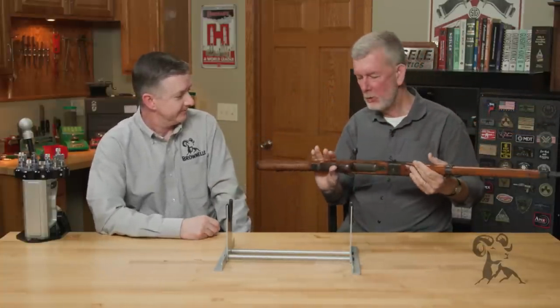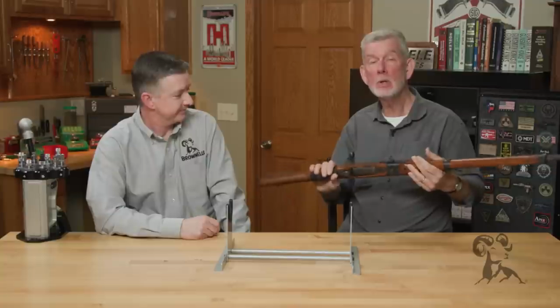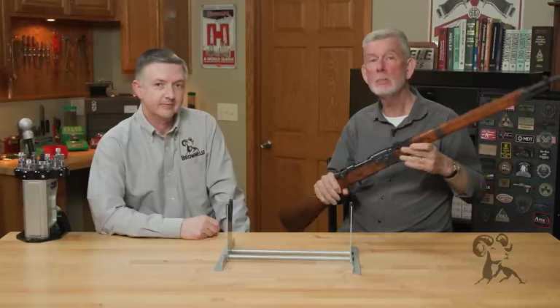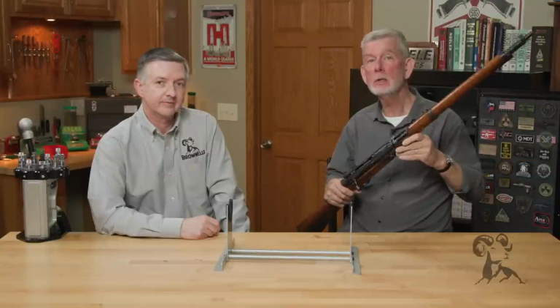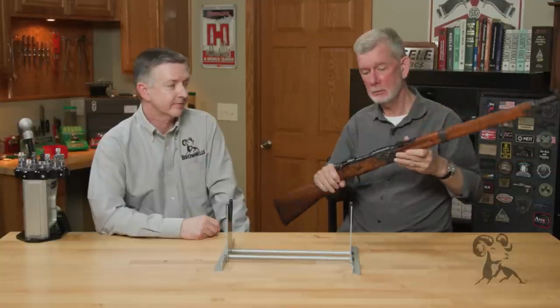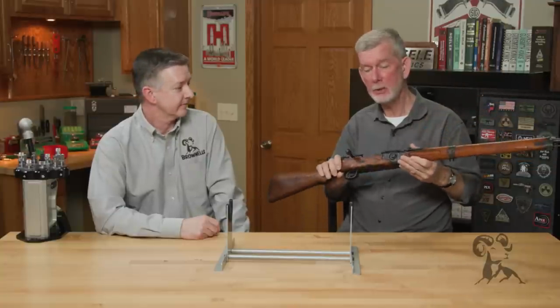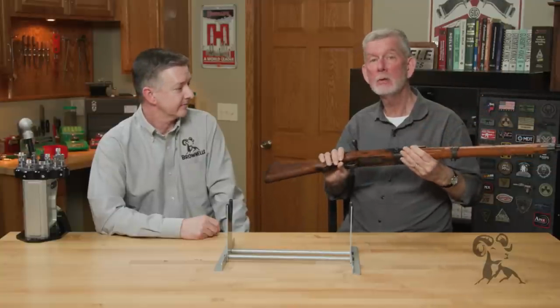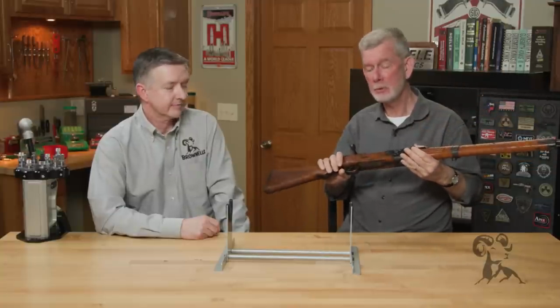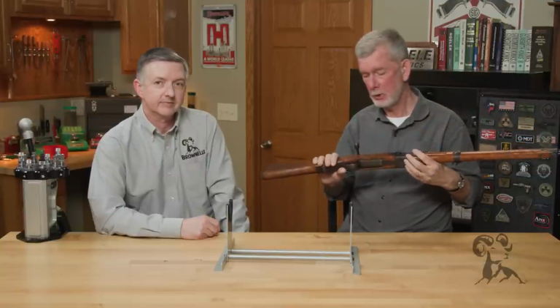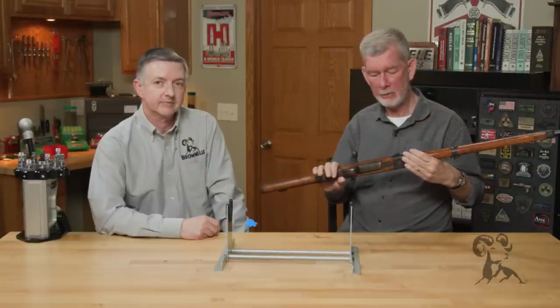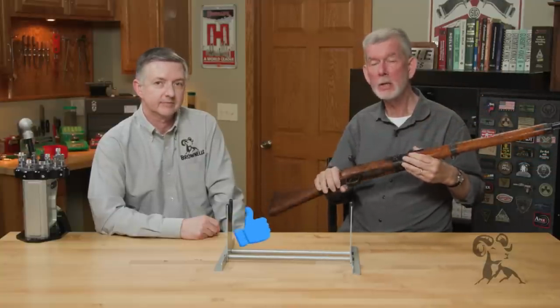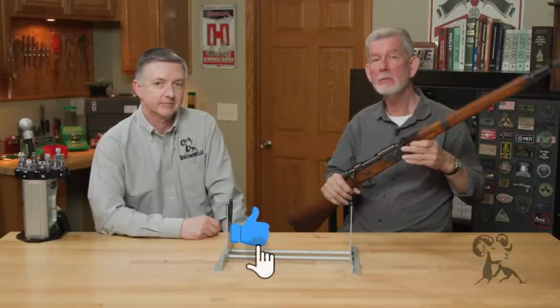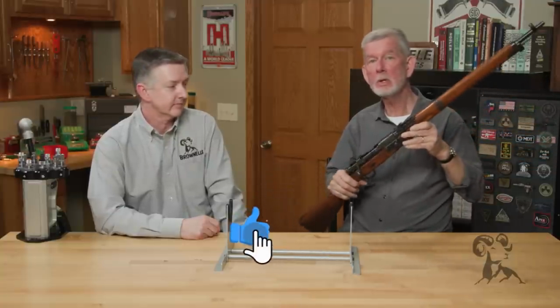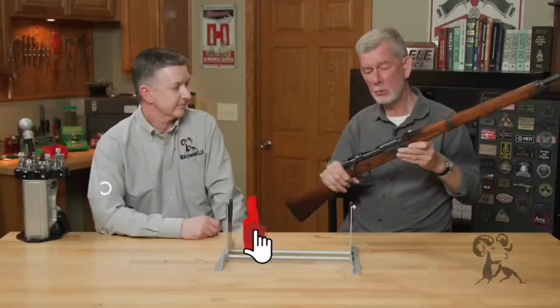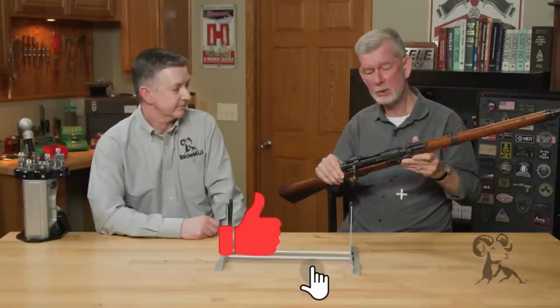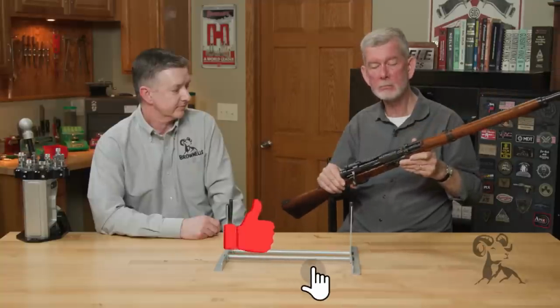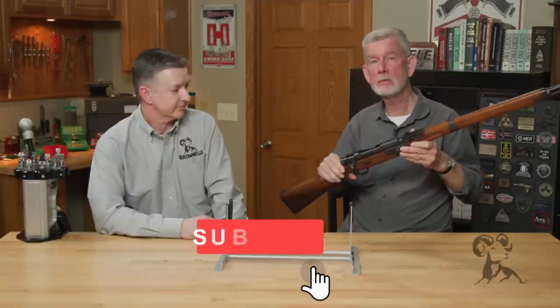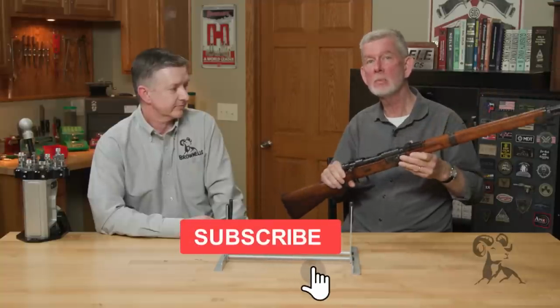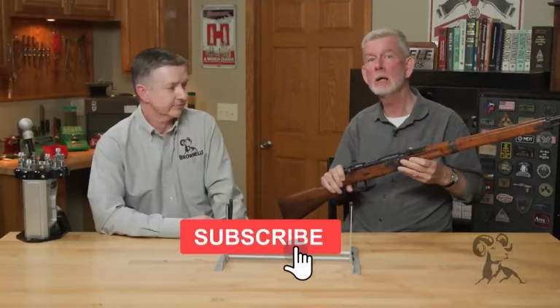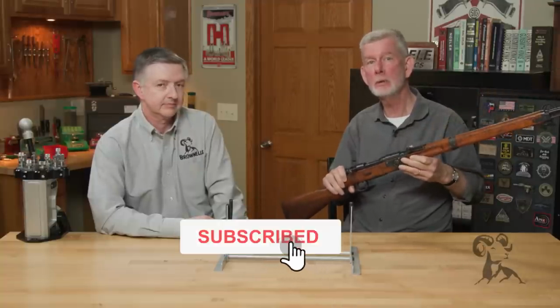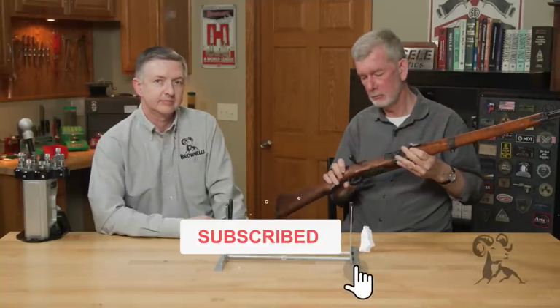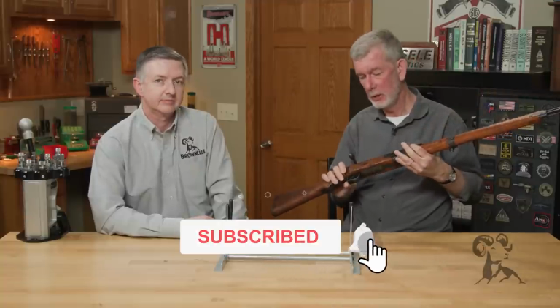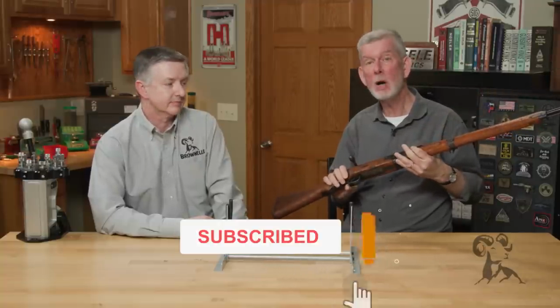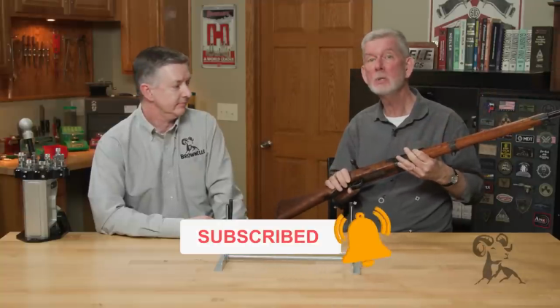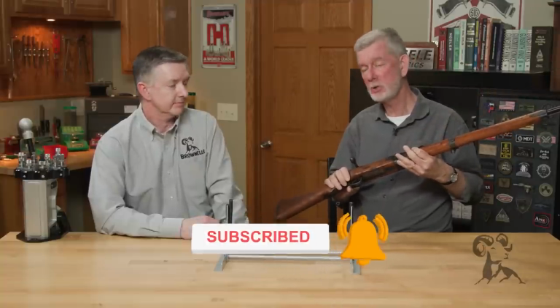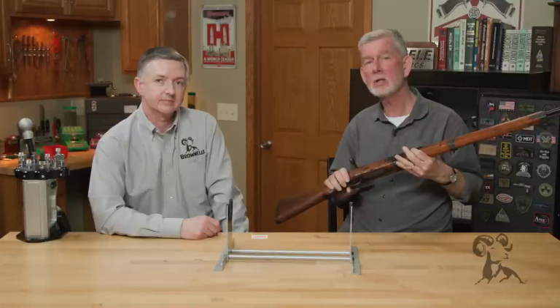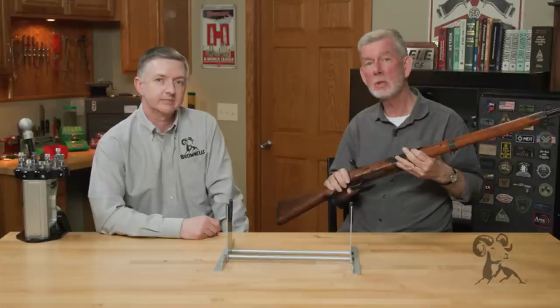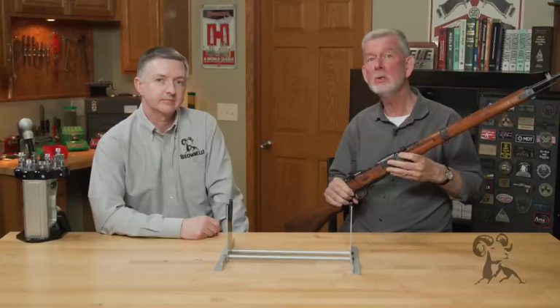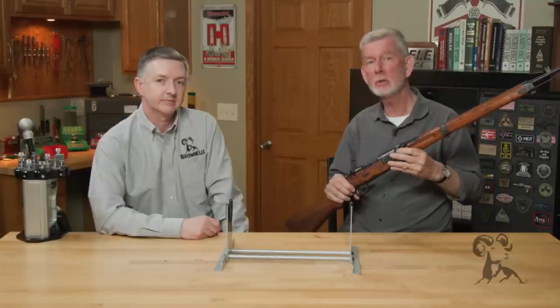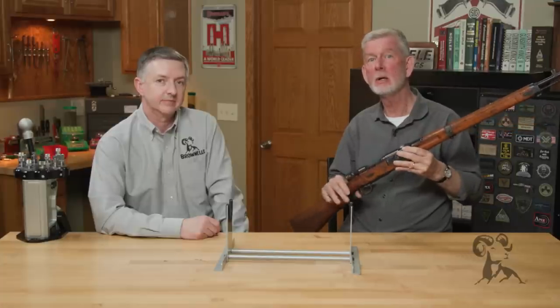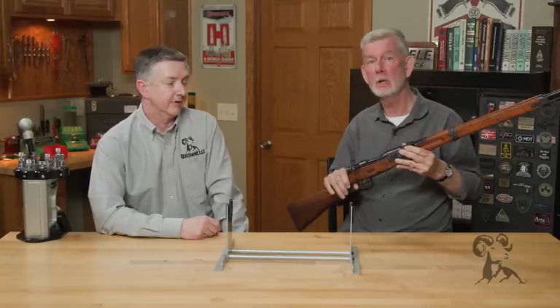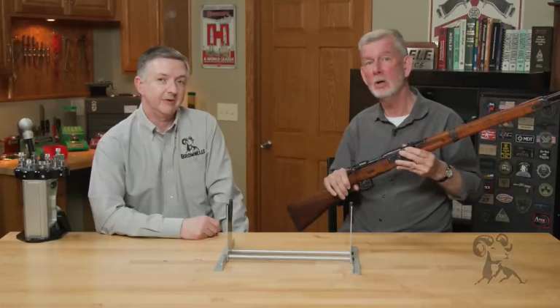If you have any questions about the Arisaka rifles, or if you have any comments, or if you've got one of these and want to tell us about it, leave us a comment below — we'd like to hear from you. Thanks for watching. We'll see you next time when we bring you another gun from the vault.